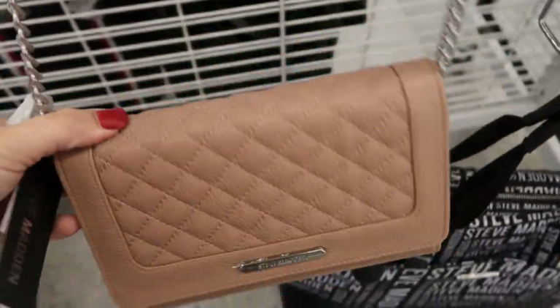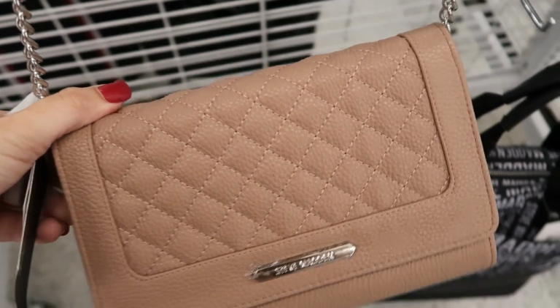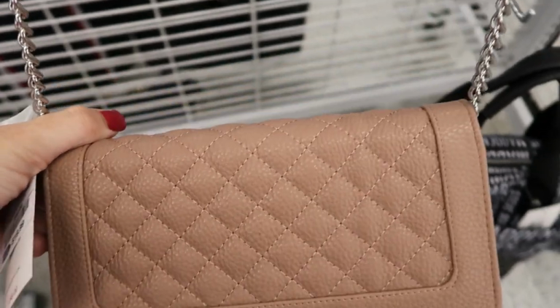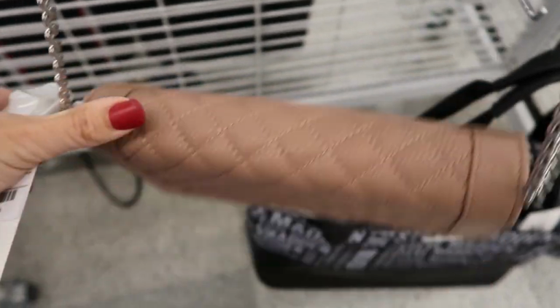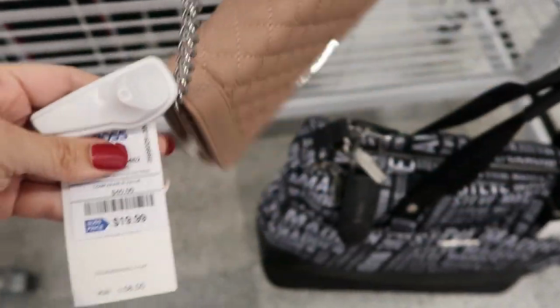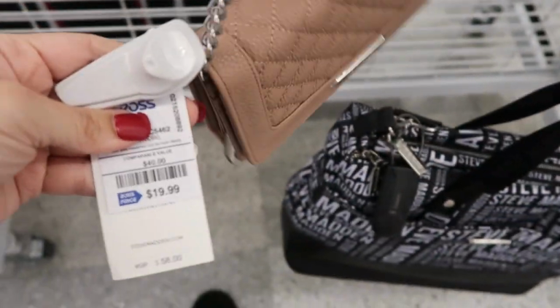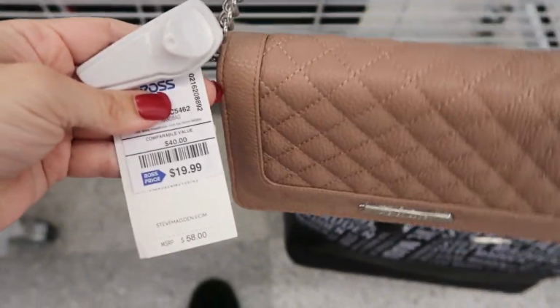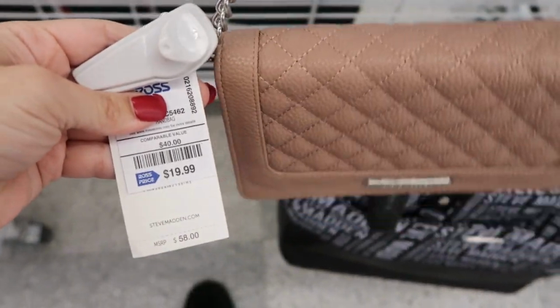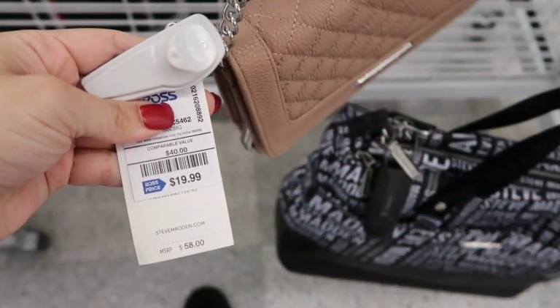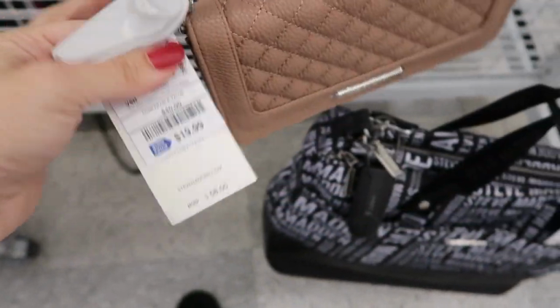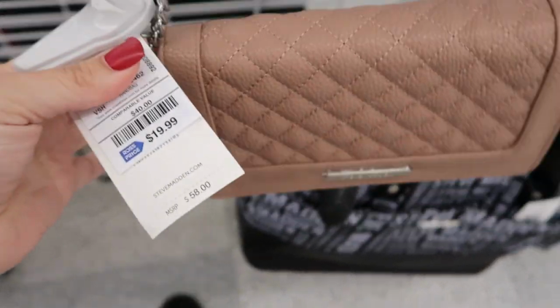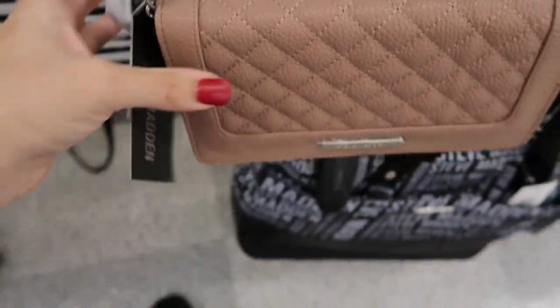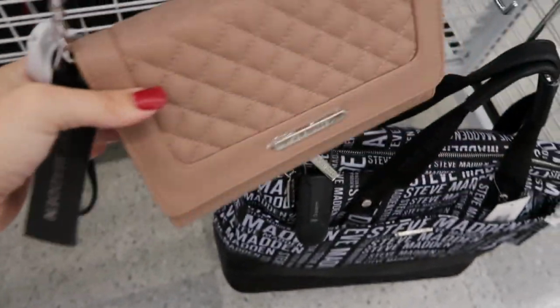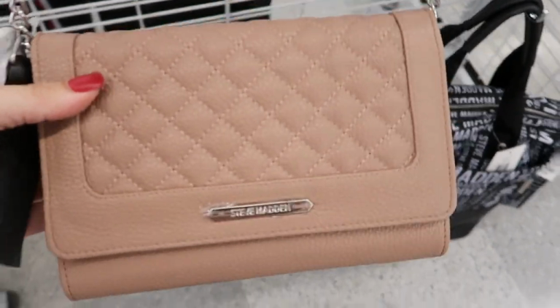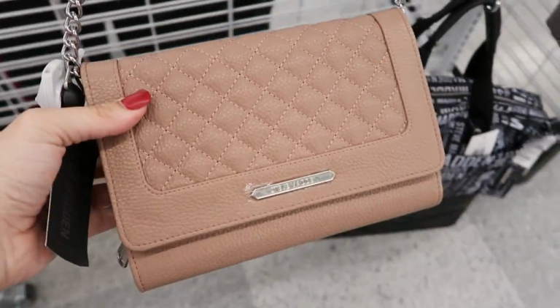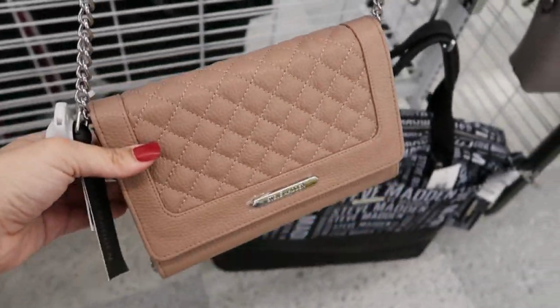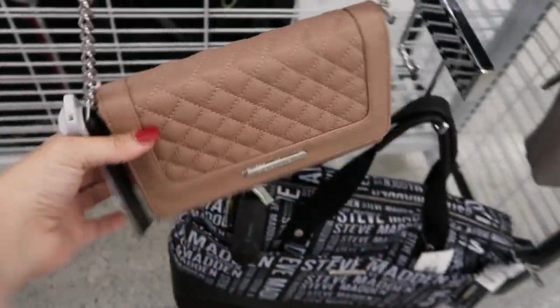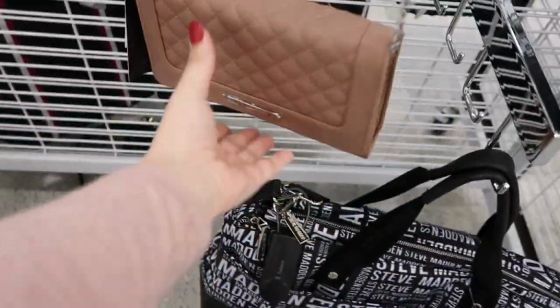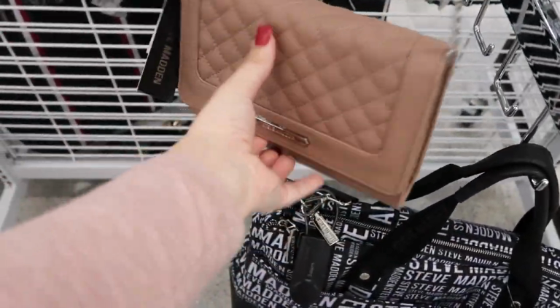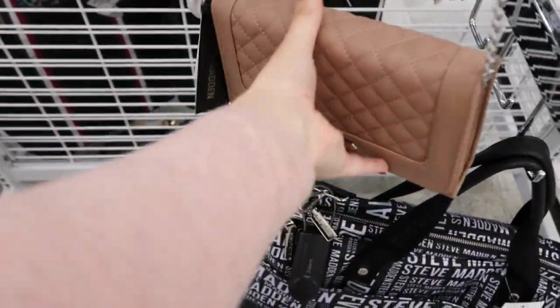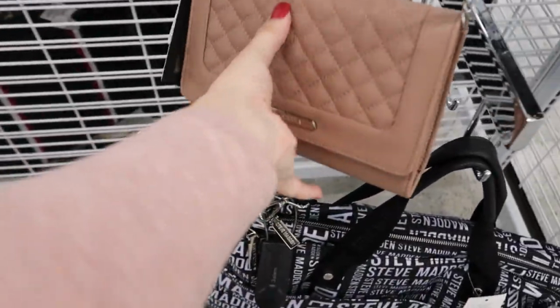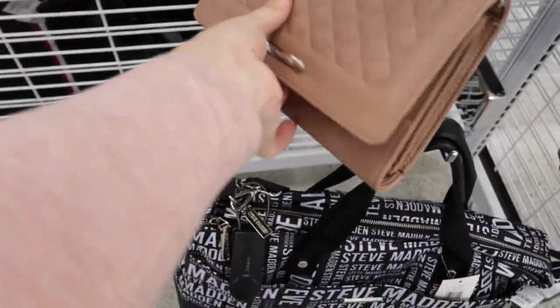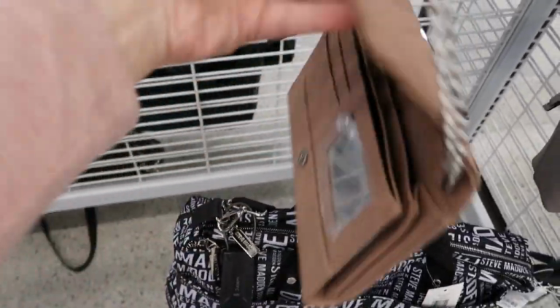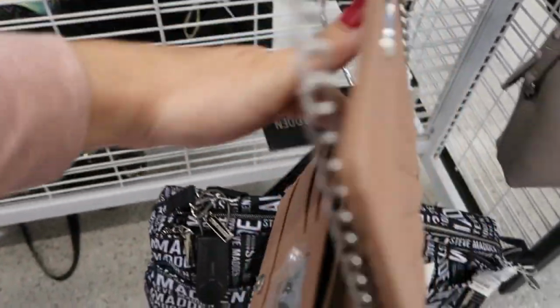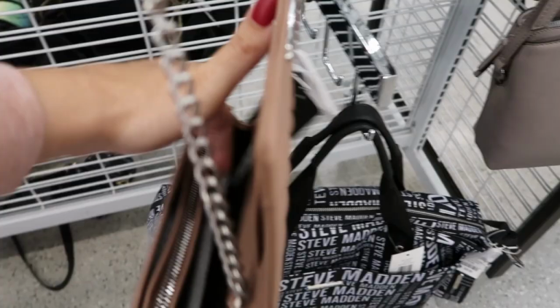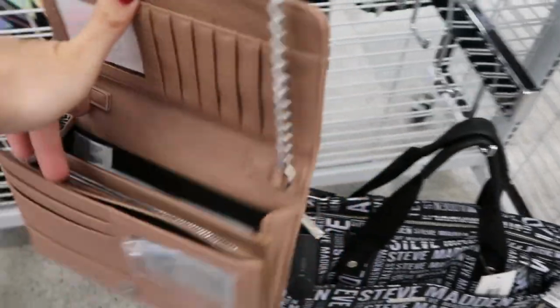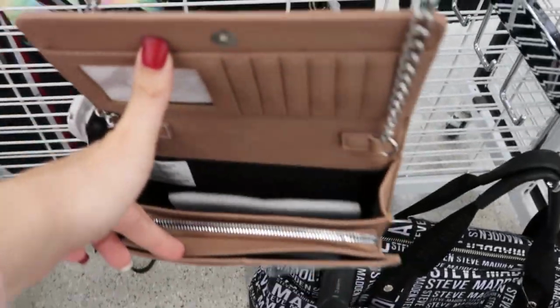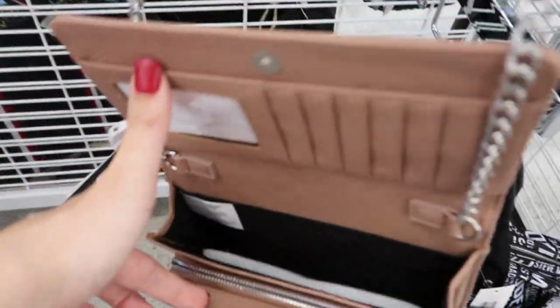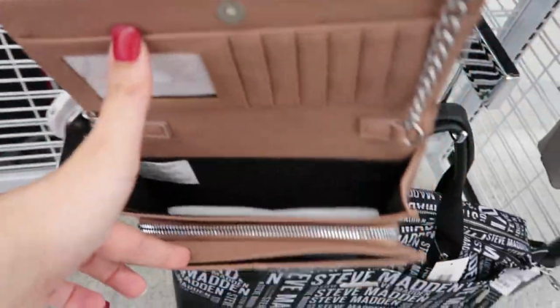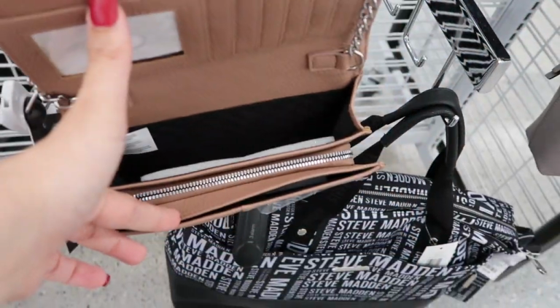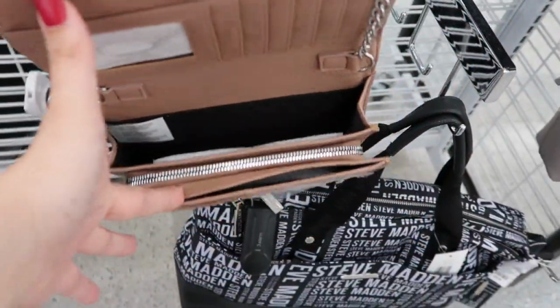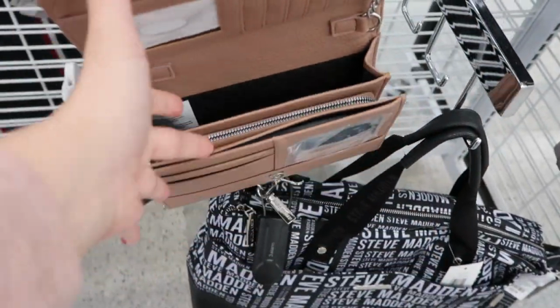This one's a Steve Madden crossbody — $19.99, retails for $58. This is what the inside looks like.